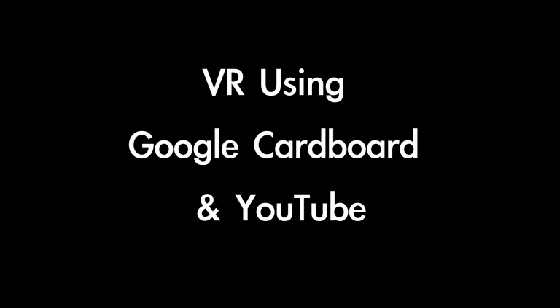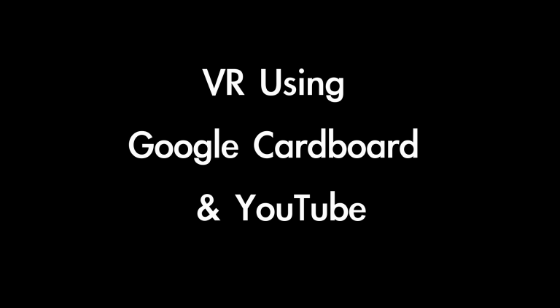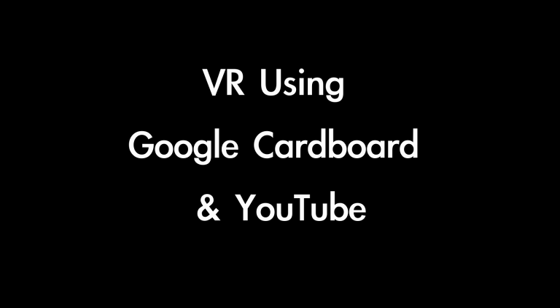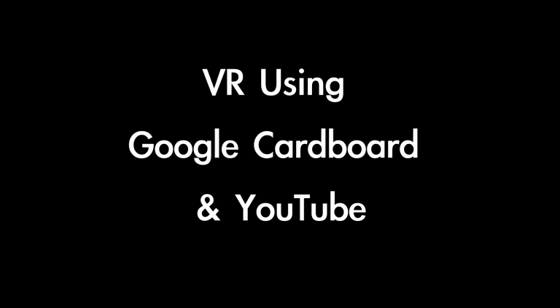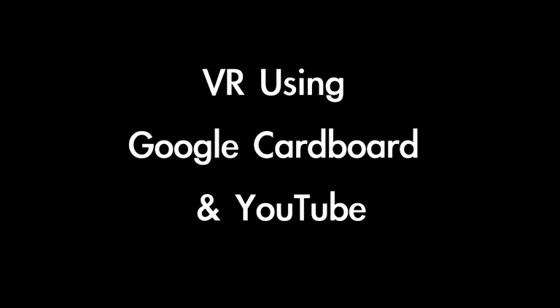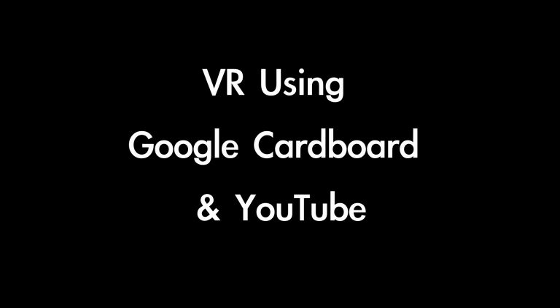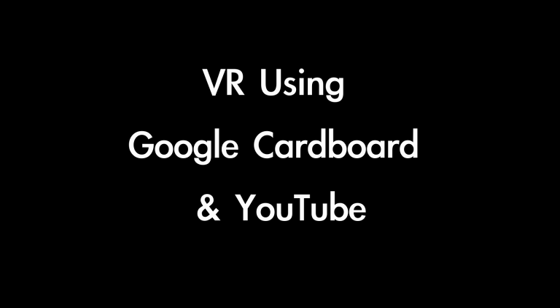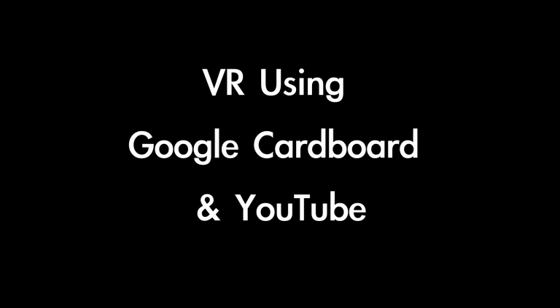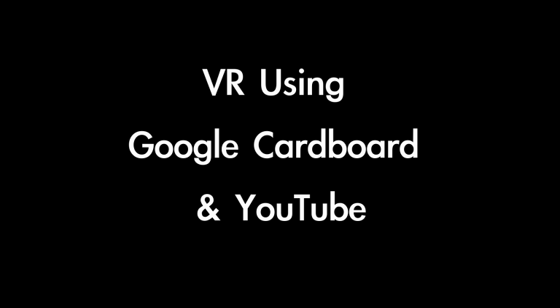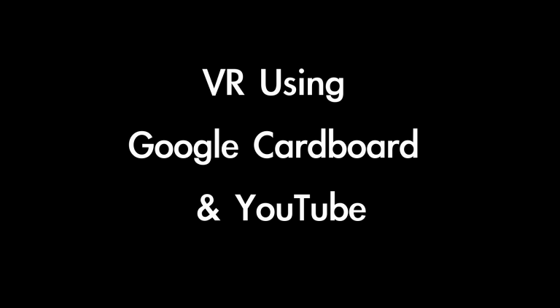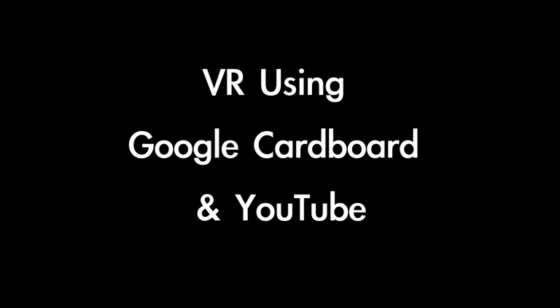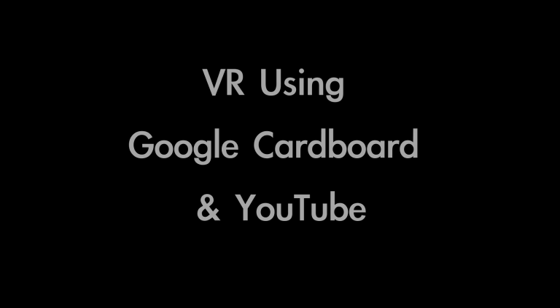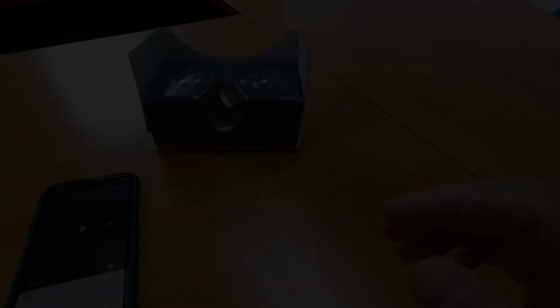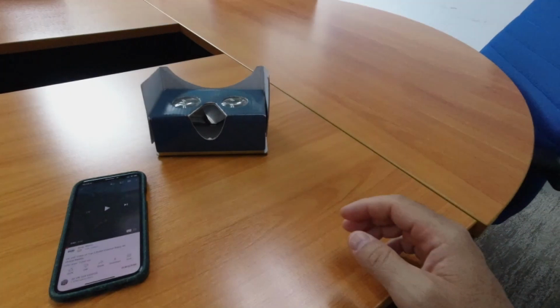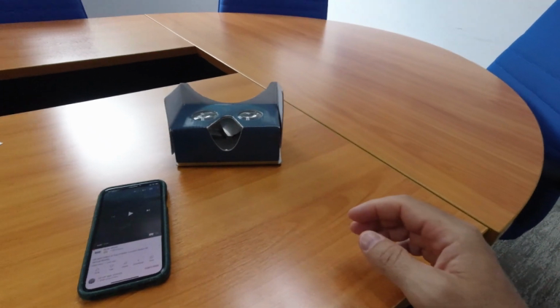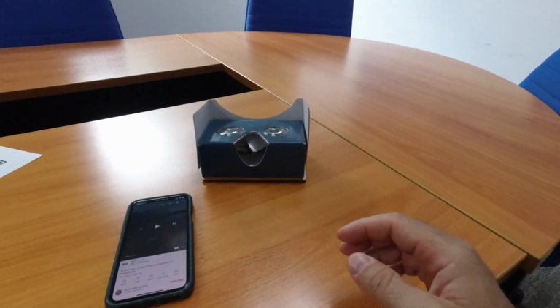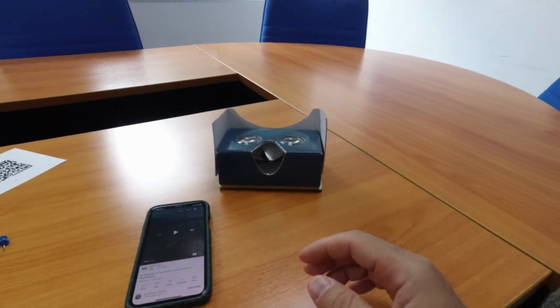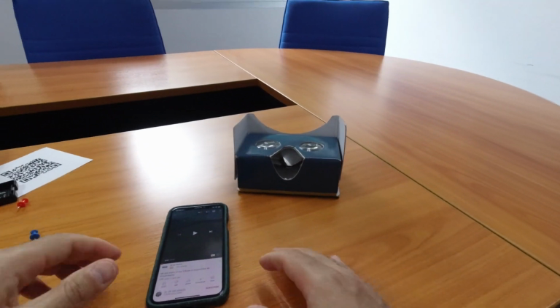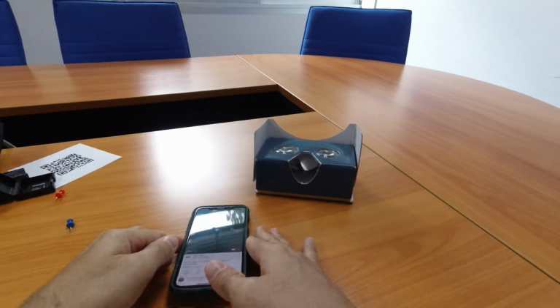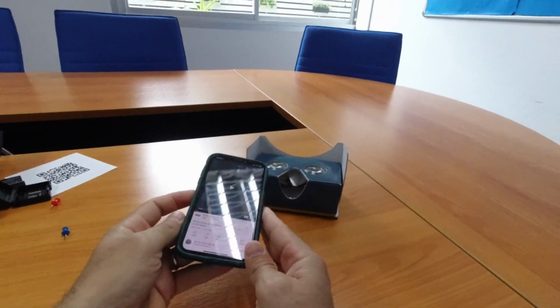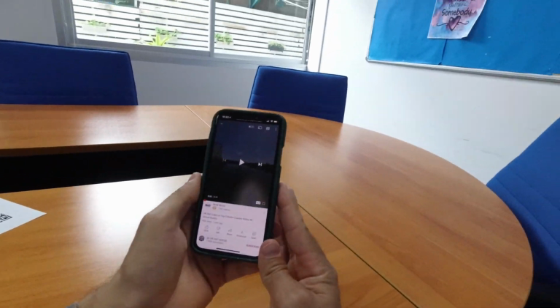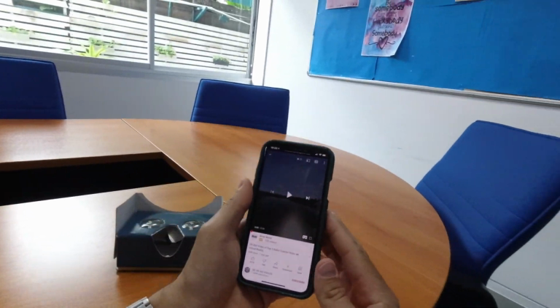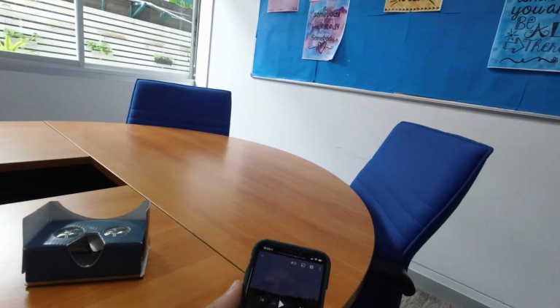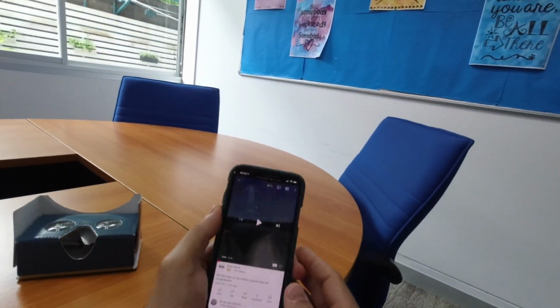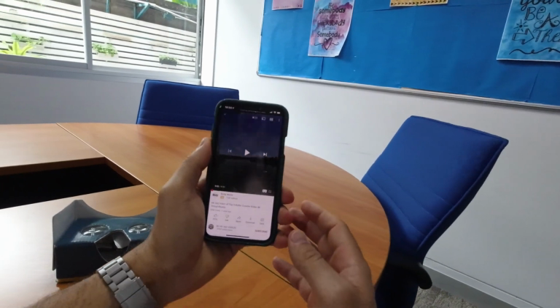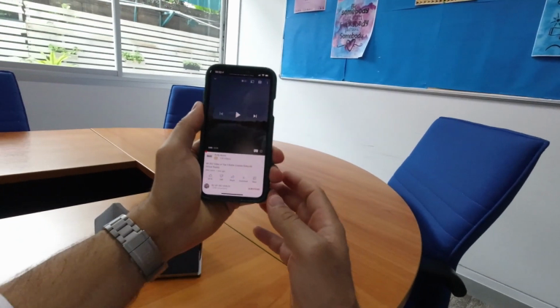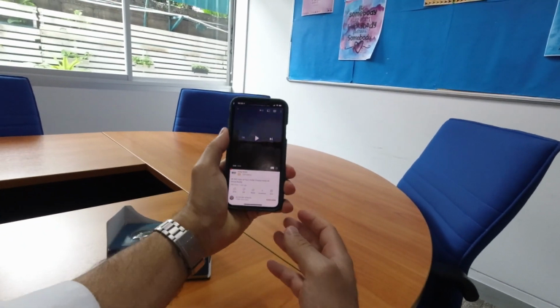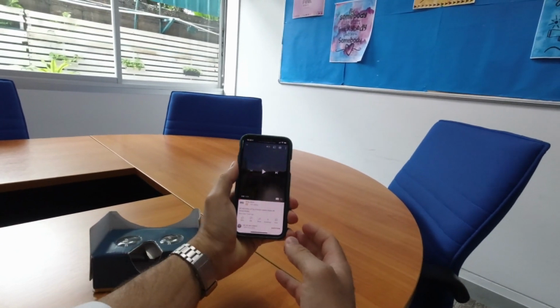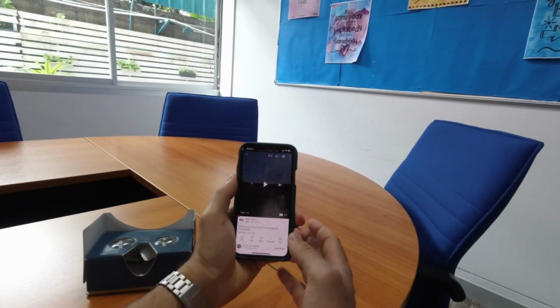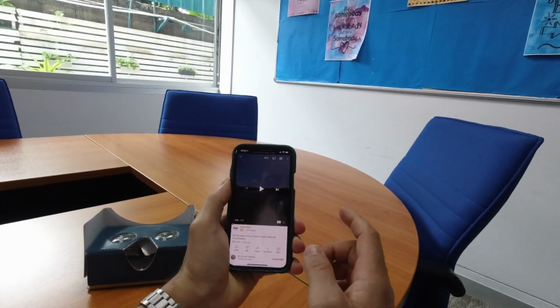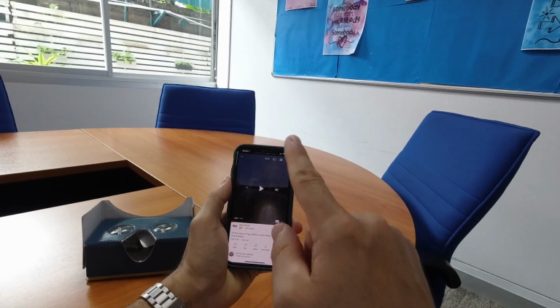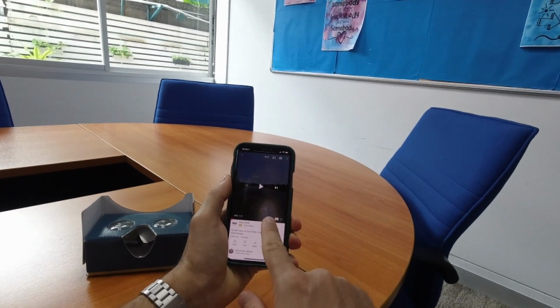If you have a 360-degree video opening in YouTube, you should be able to tell because a little icon pops up when you first open it. Also, down in the bottom right corner, right next to the full screen button, is a Google Cardboard icon.